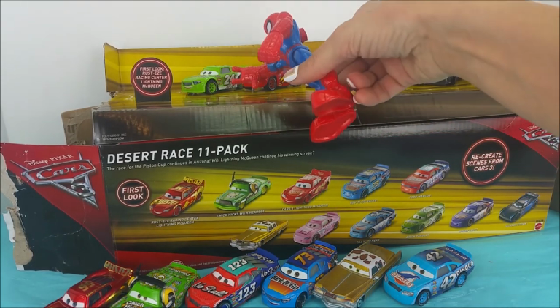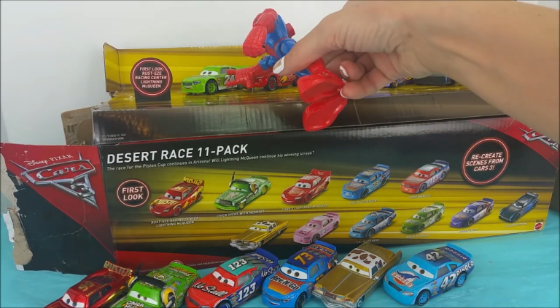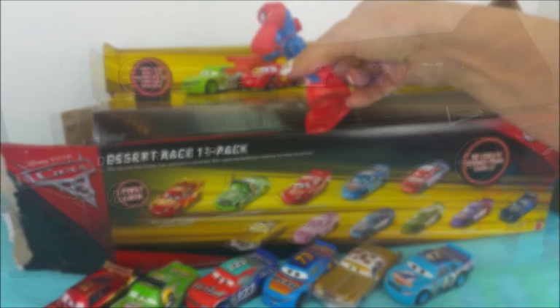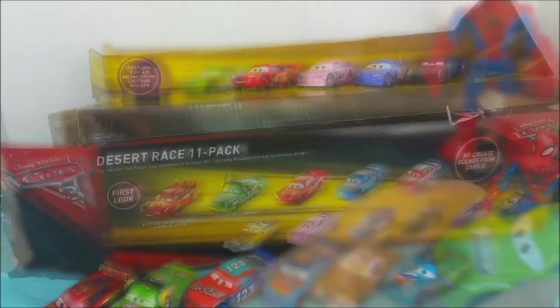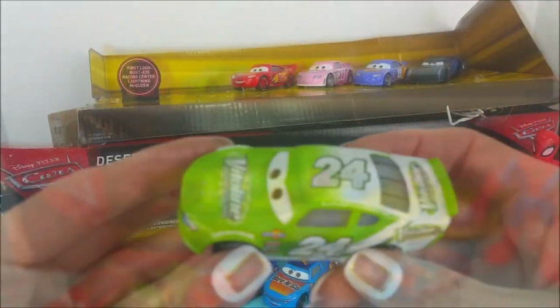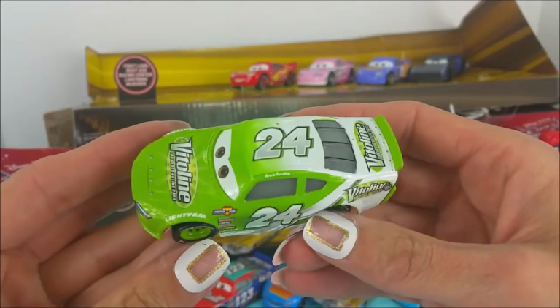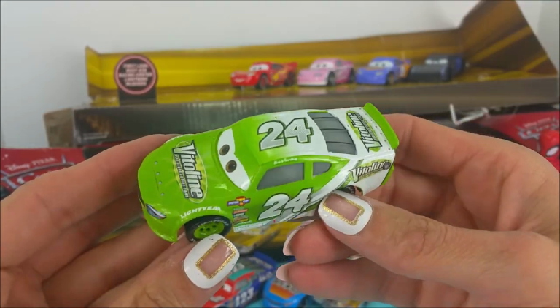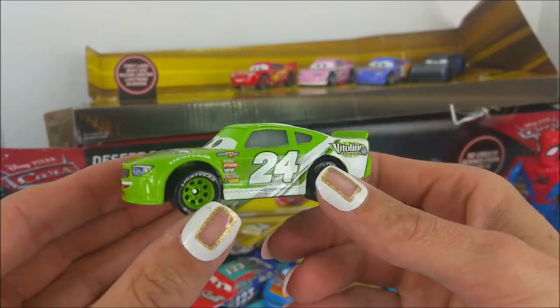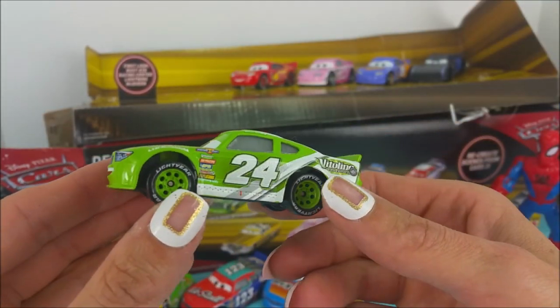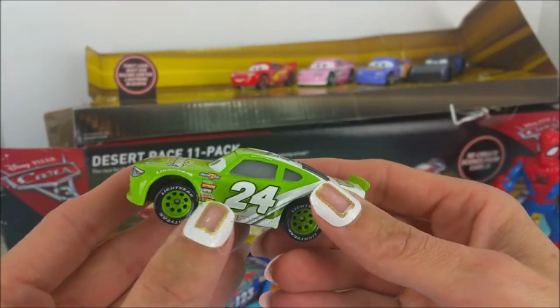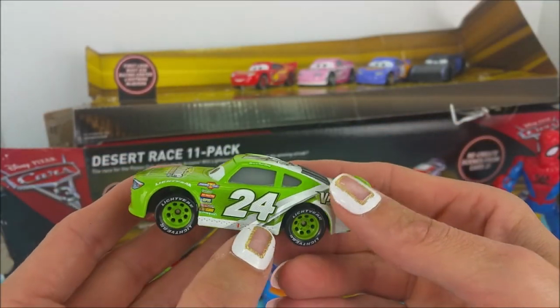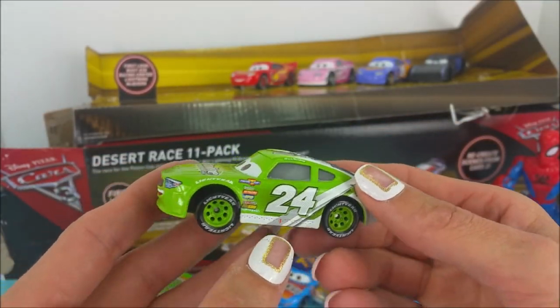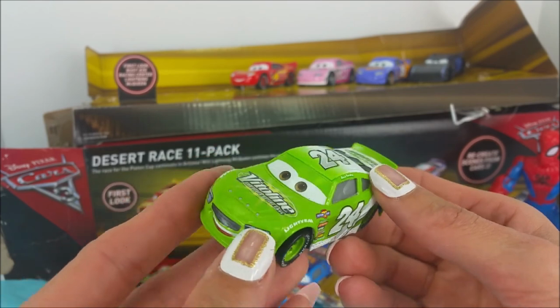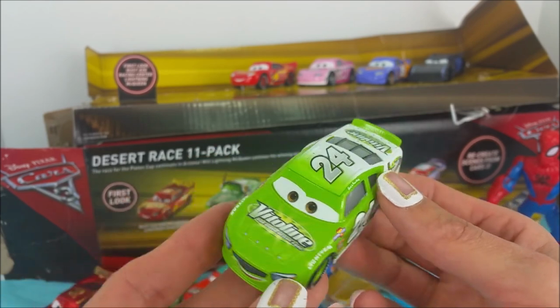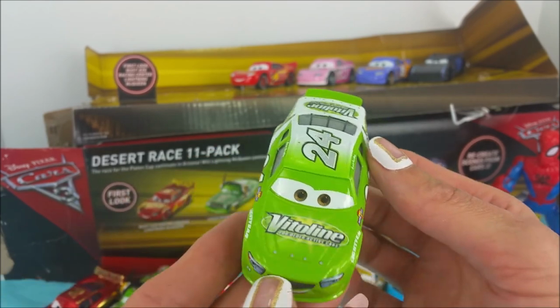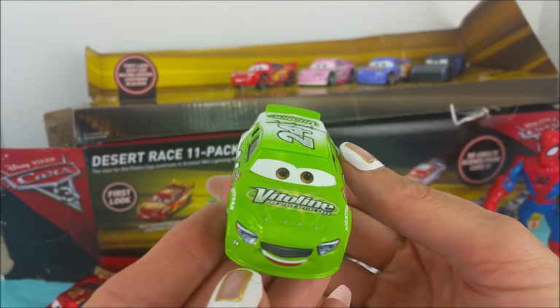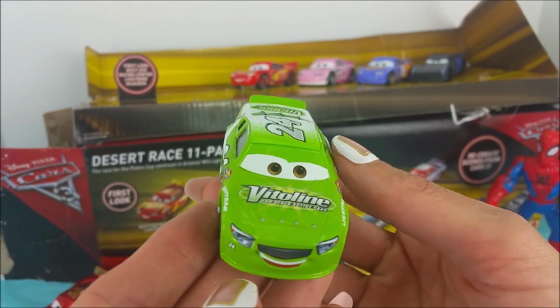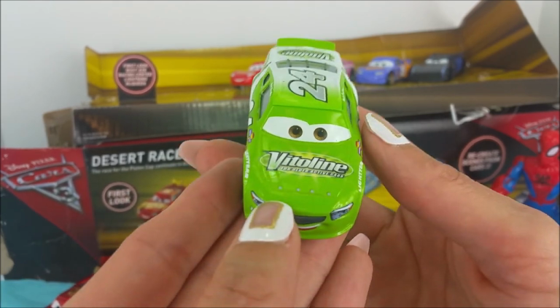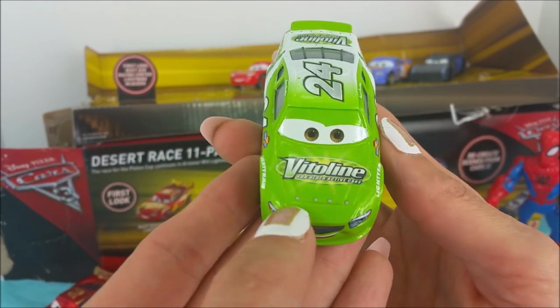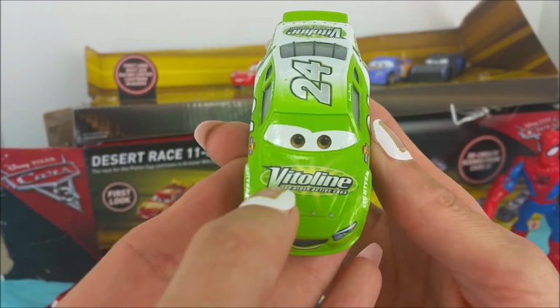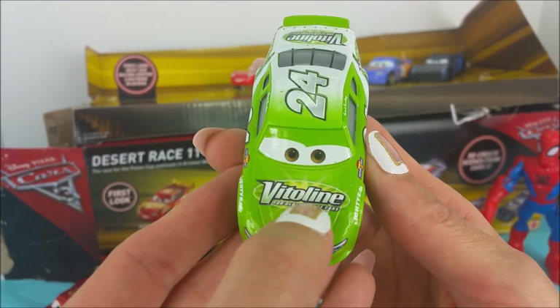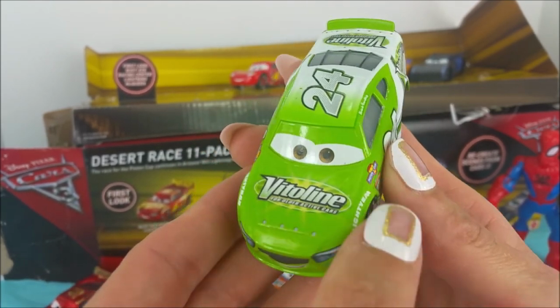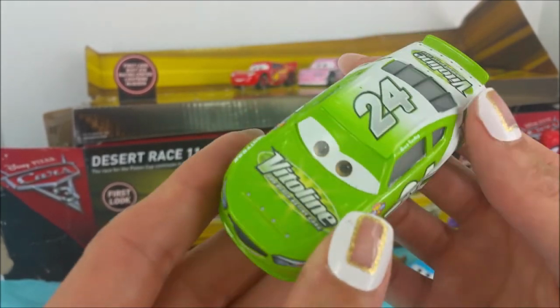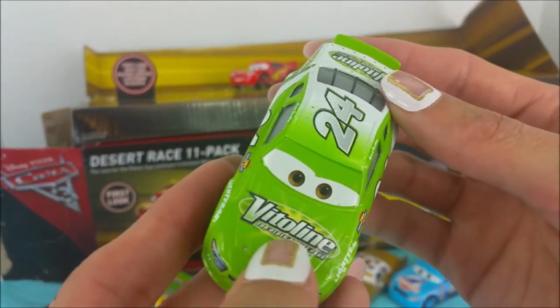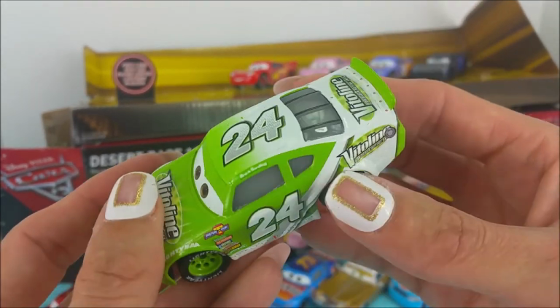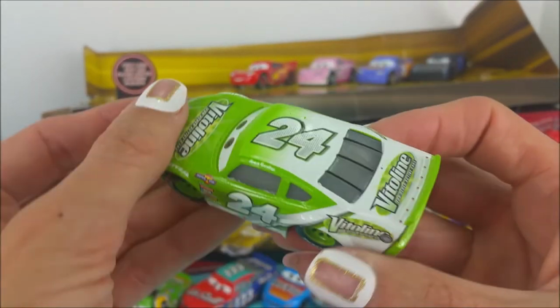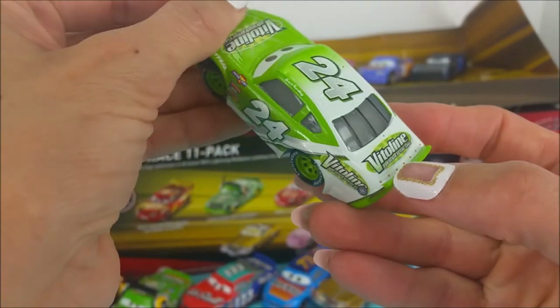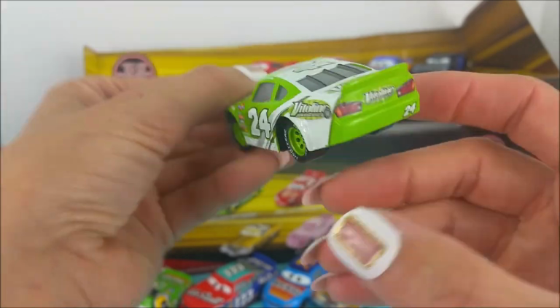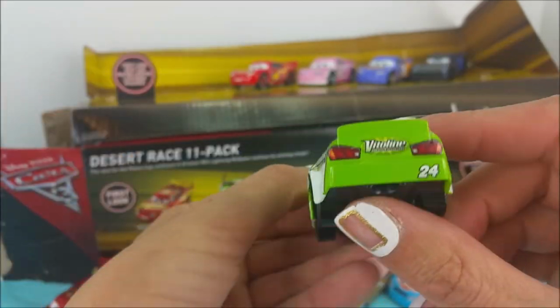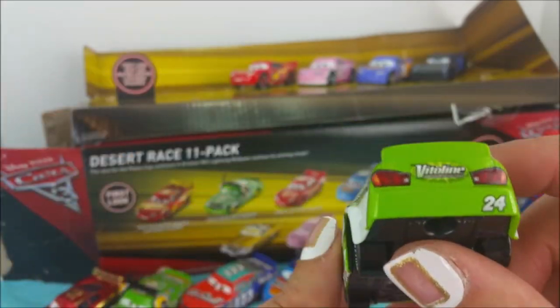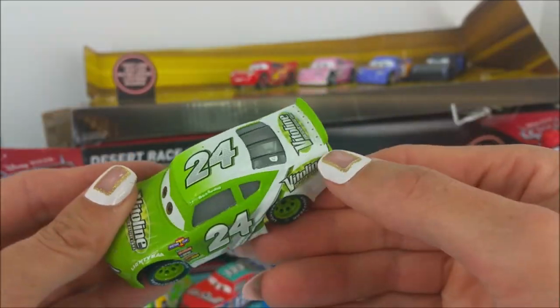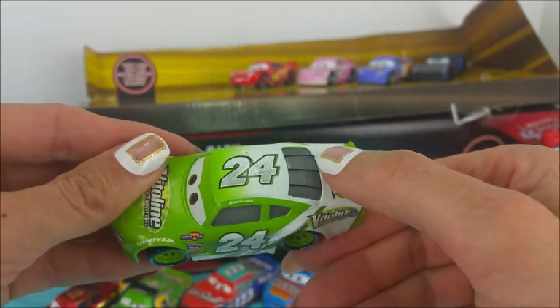On to the green race car. This is a bright green race car, number 24 — Brick Yardley. It says Brickyard along his hood and on the back. Bright green and white.